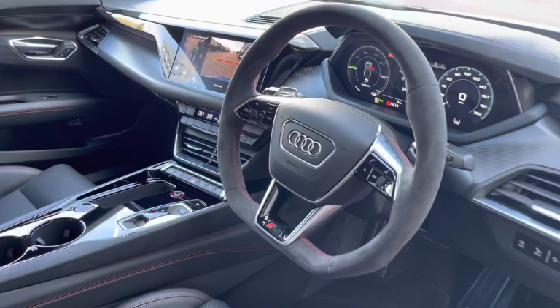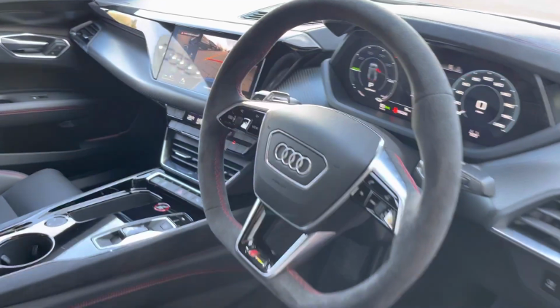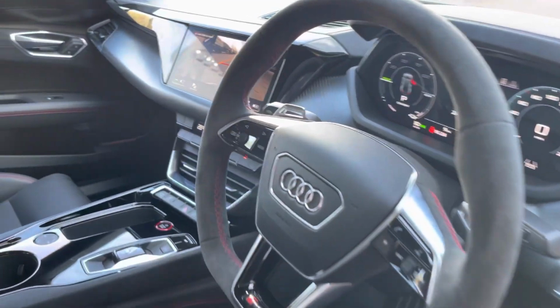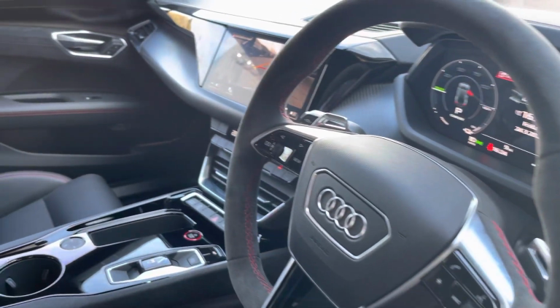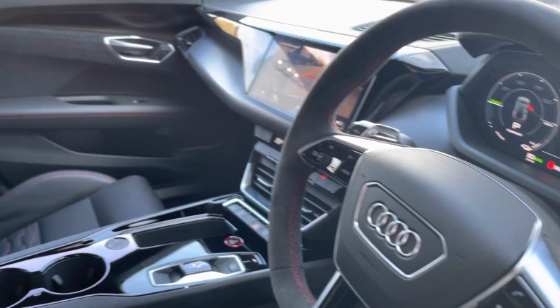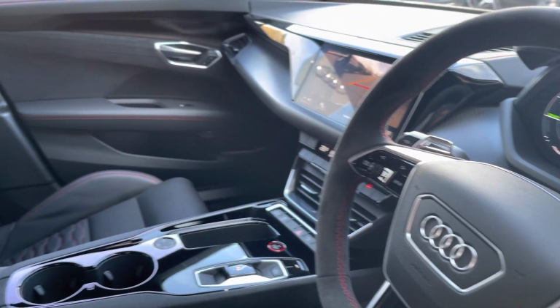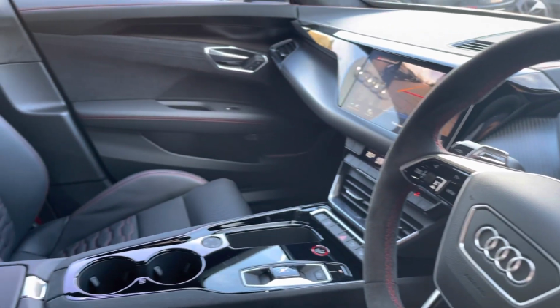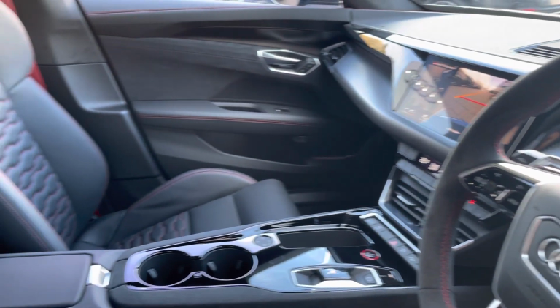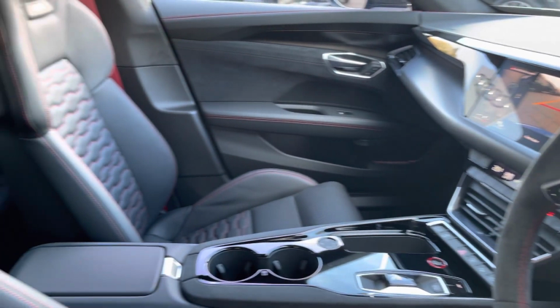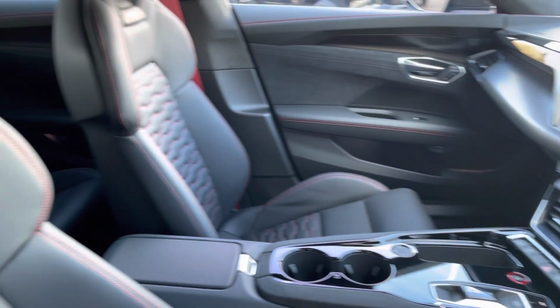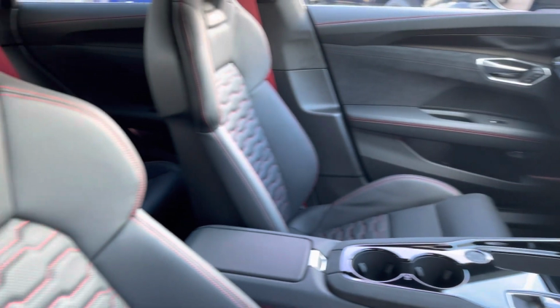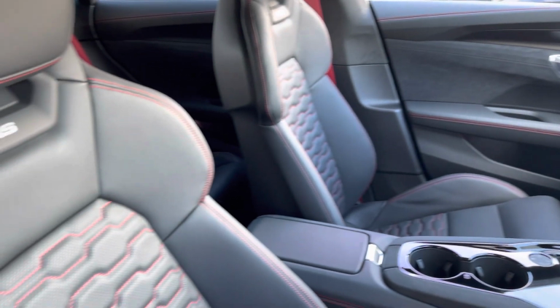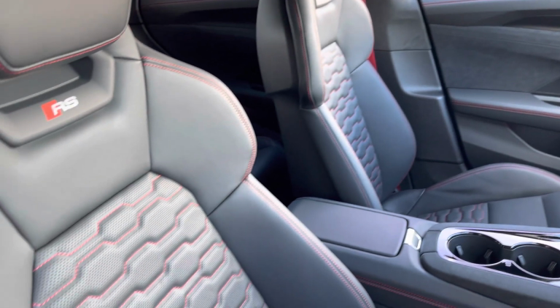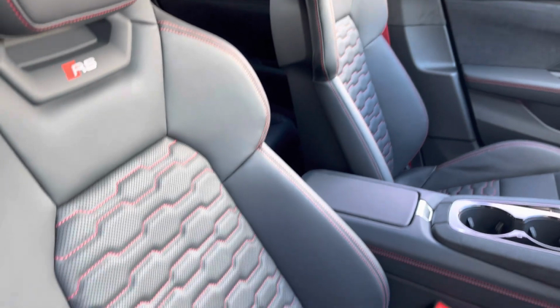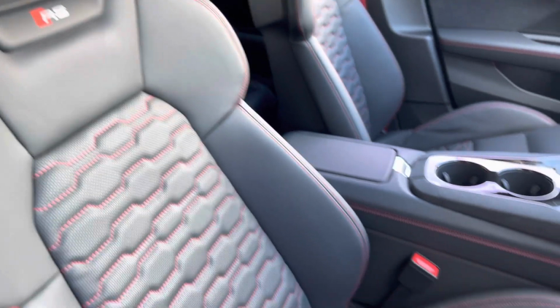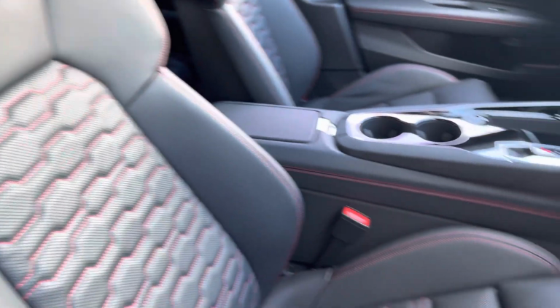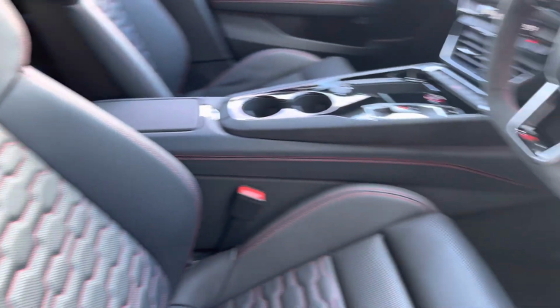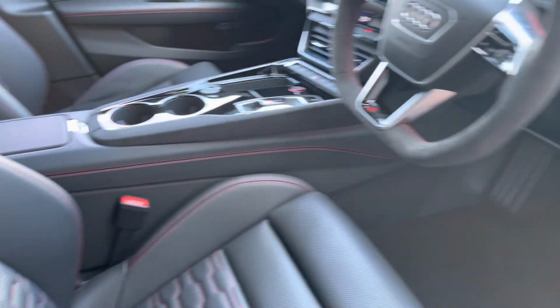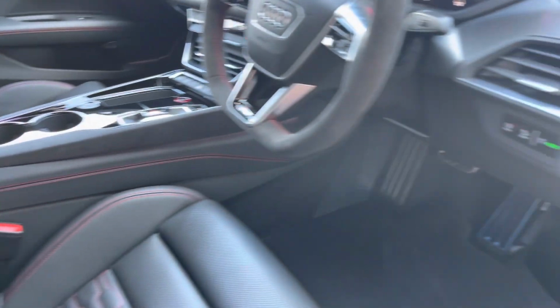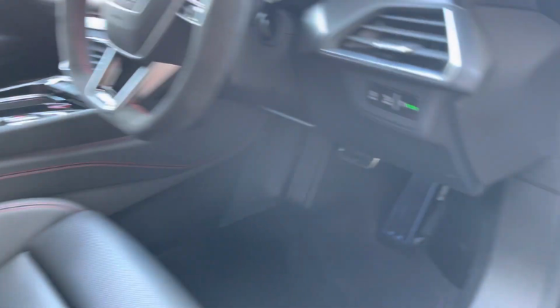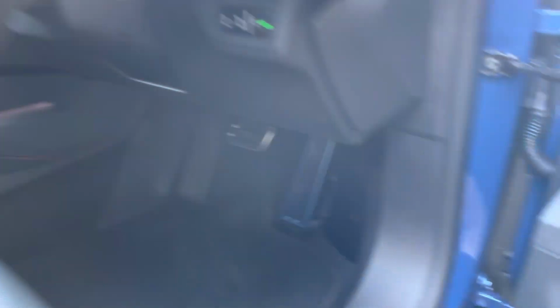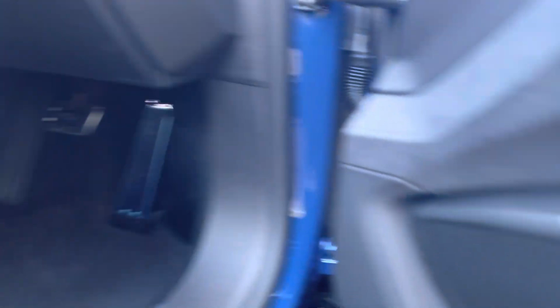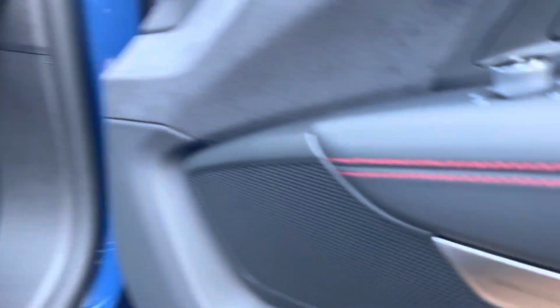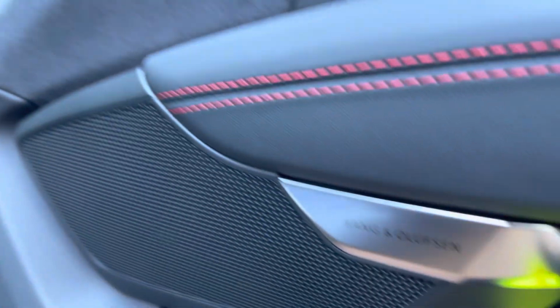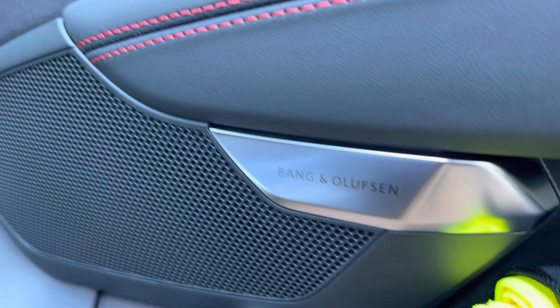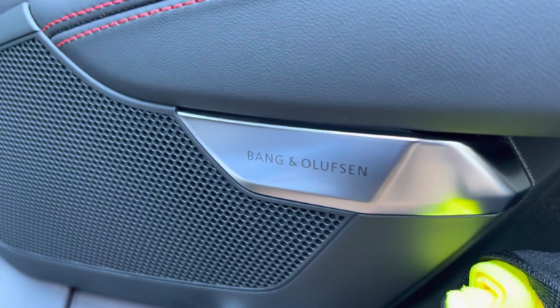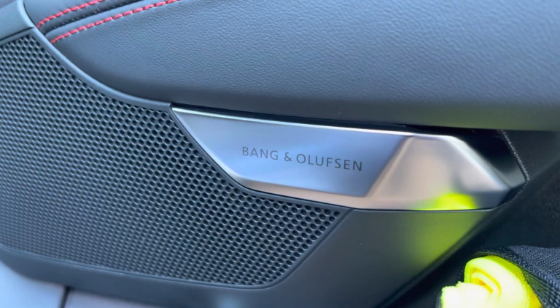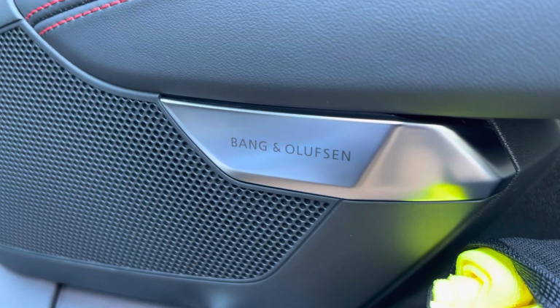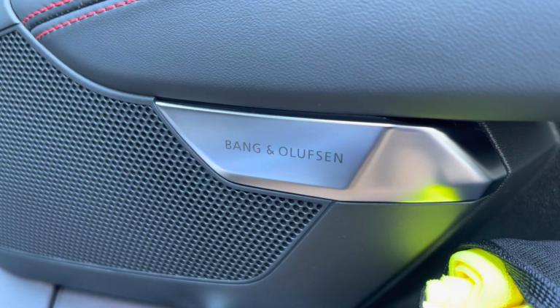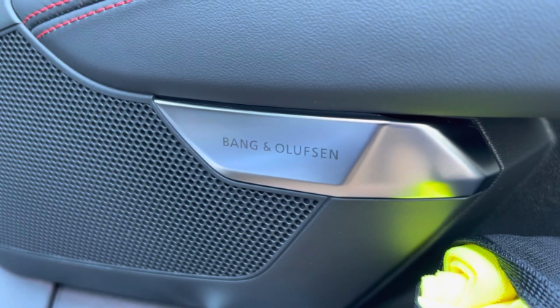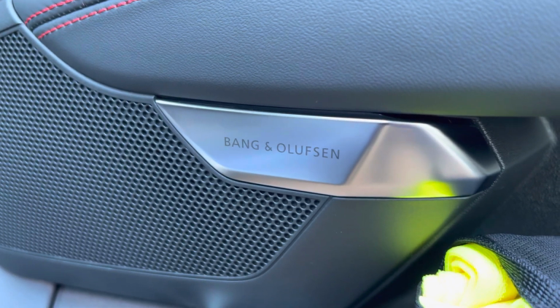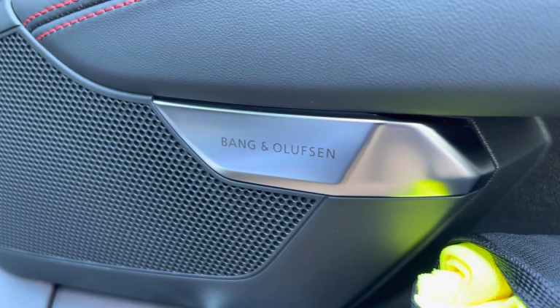Your Alcantara steering wheel, and as we move around we do have the RS Sport seats, which really provide extra hold on those tighter turns and bends. Moving down, we have the Bang & Olufsen sound system, which is currently one of the best in its market.